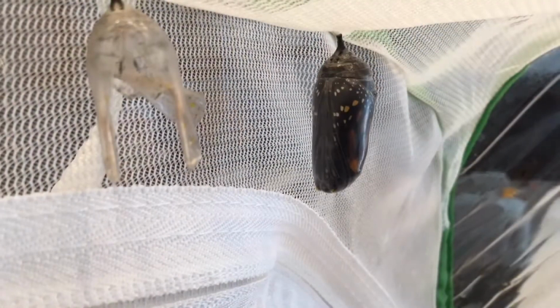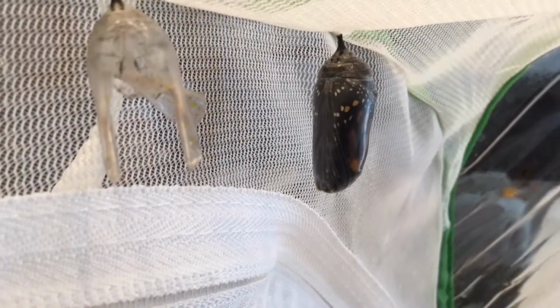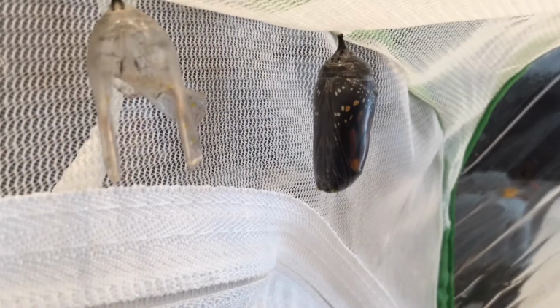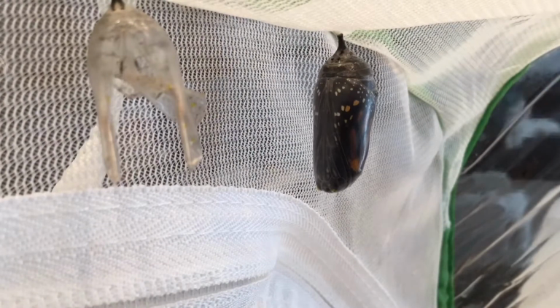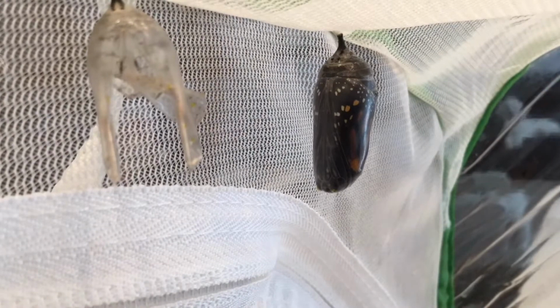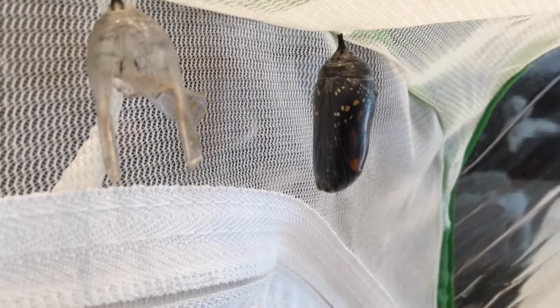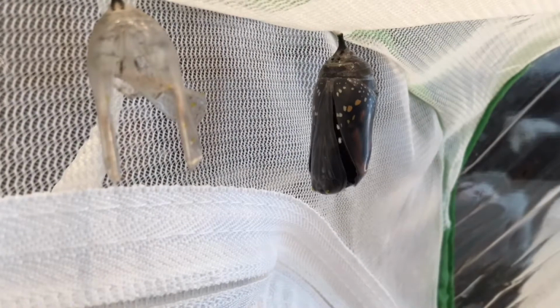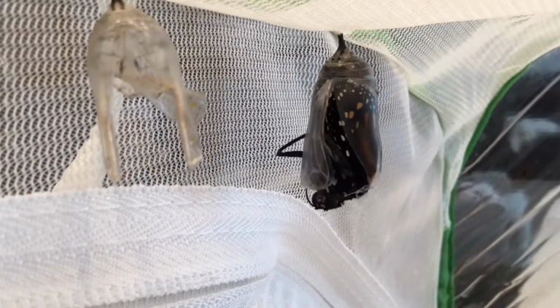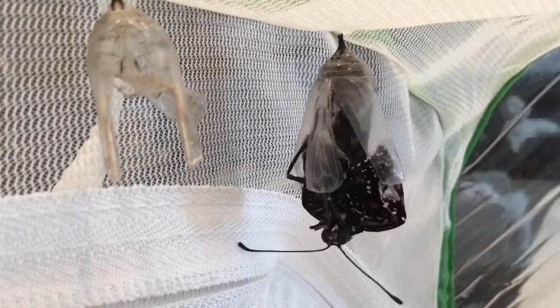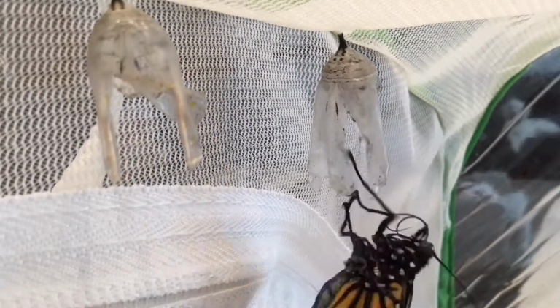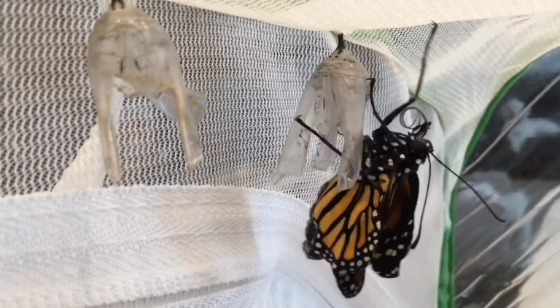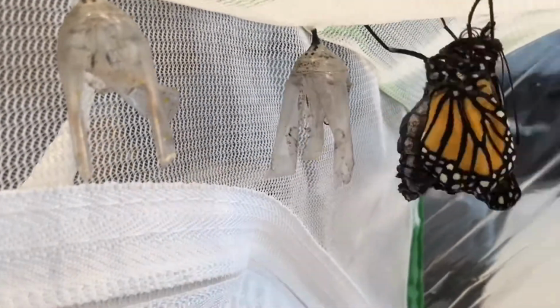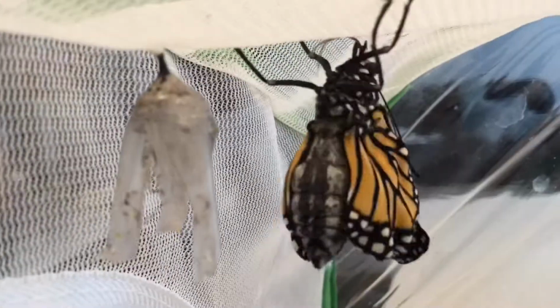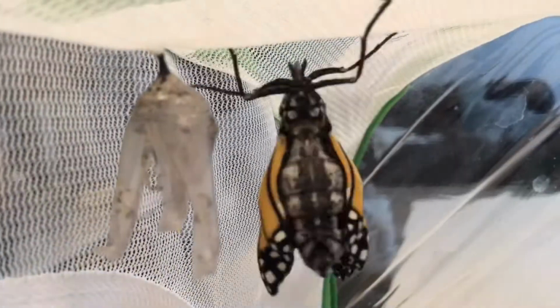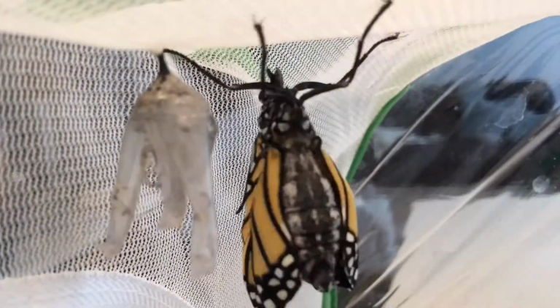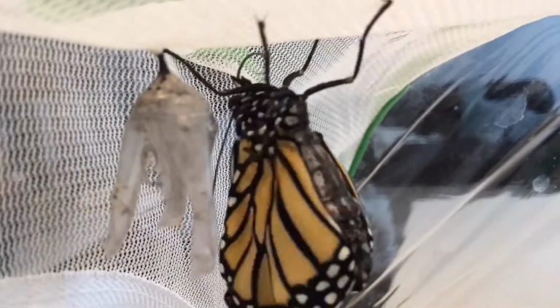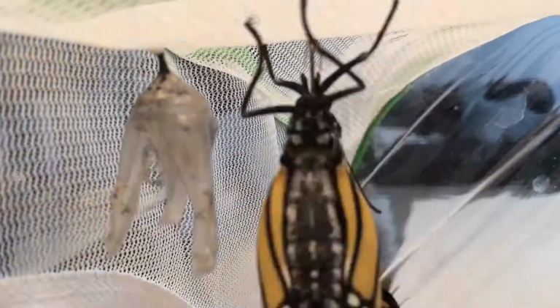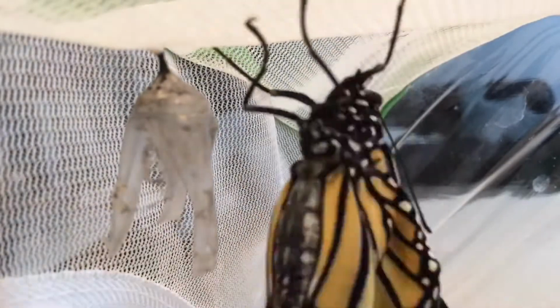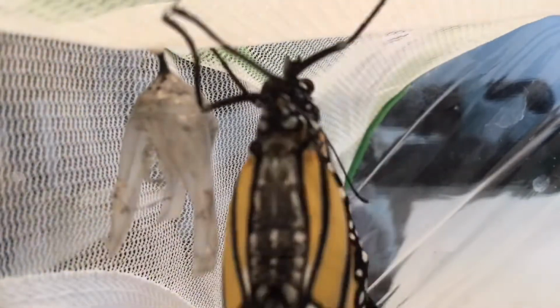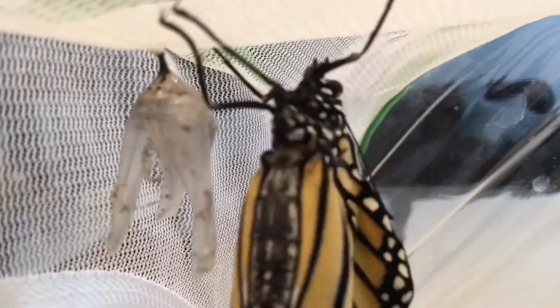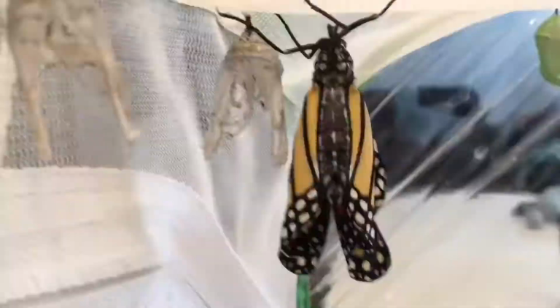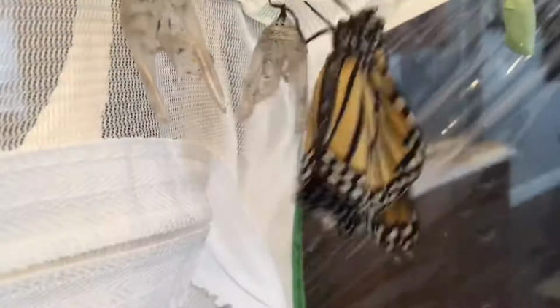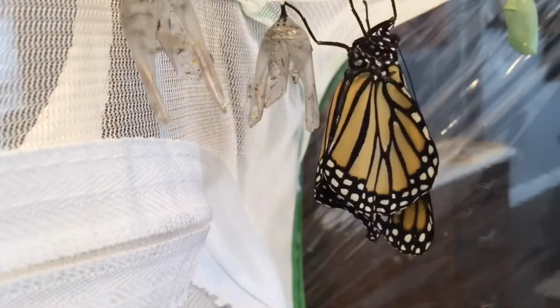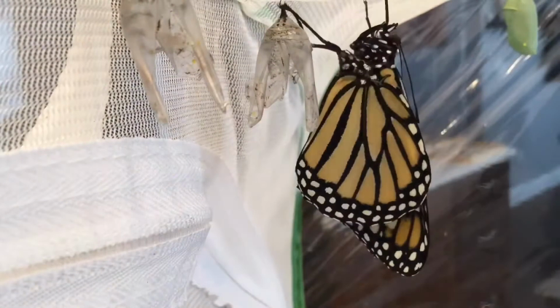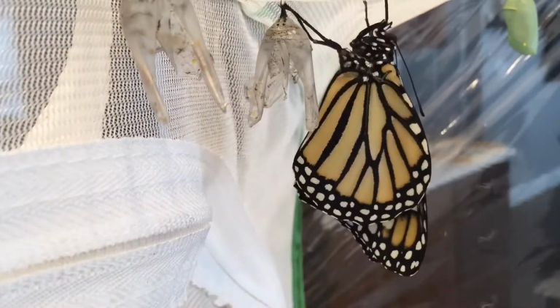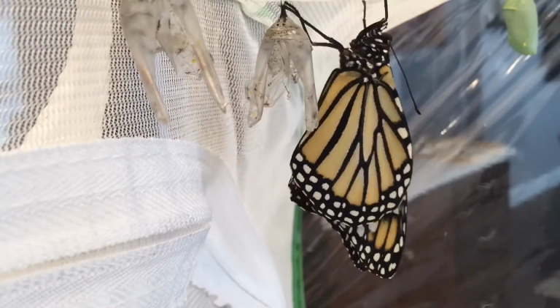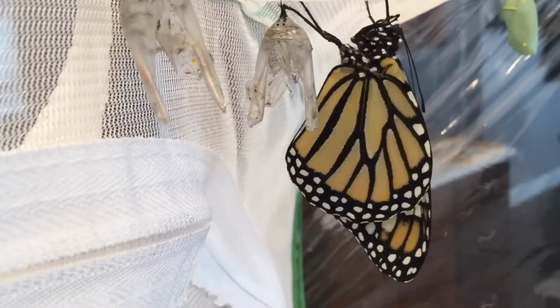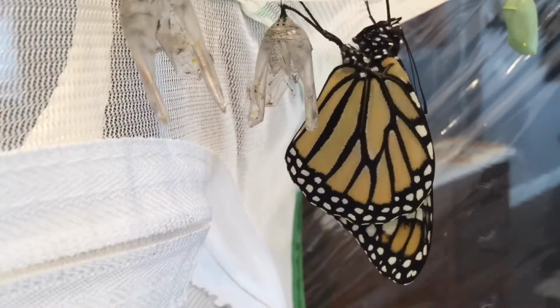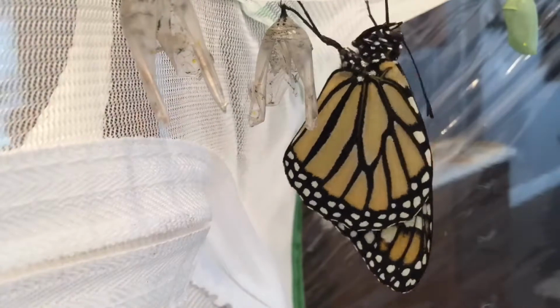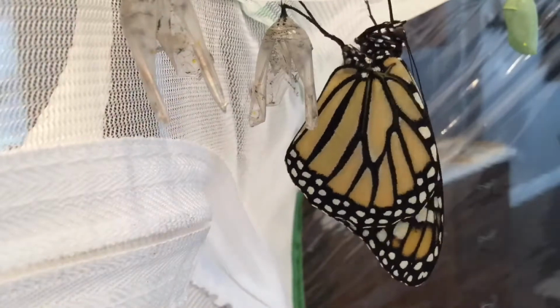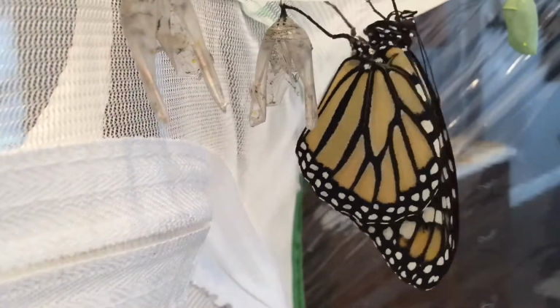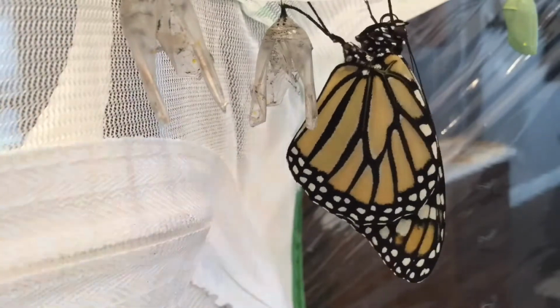You can see the chrysalis turns black when the butterfly is in there, and you can see its abdomen is really big when it comes out. It's full of fluid, and when it pumps that fluid into its wings, it's able to fly.